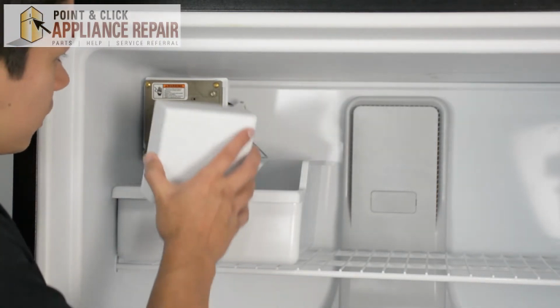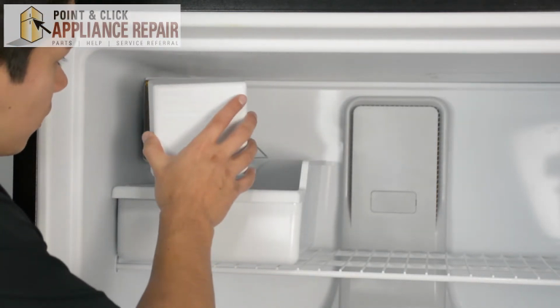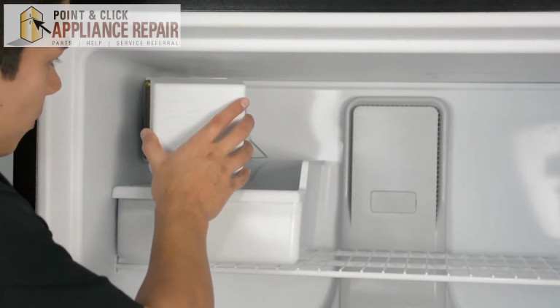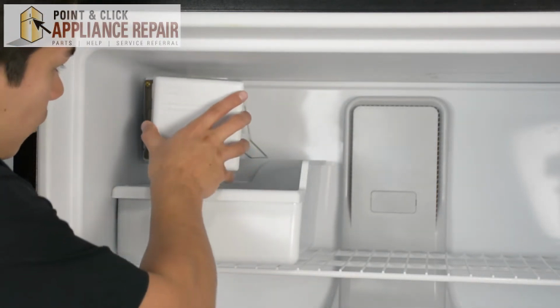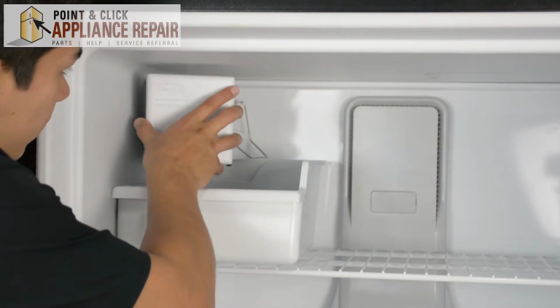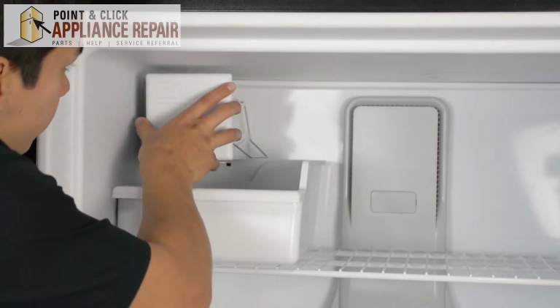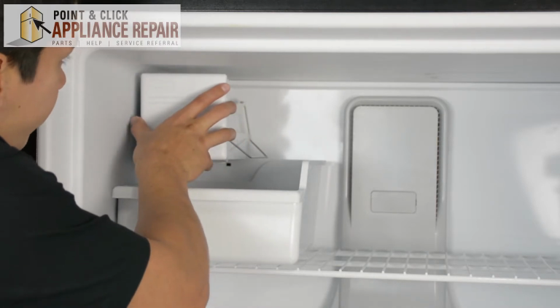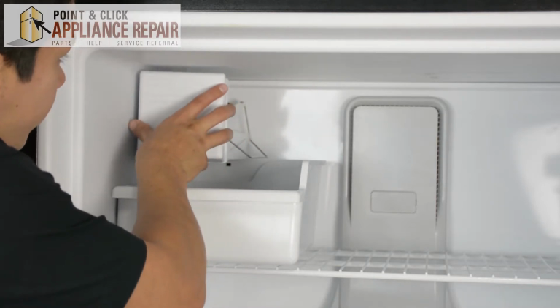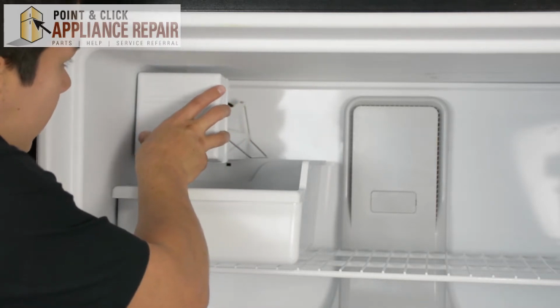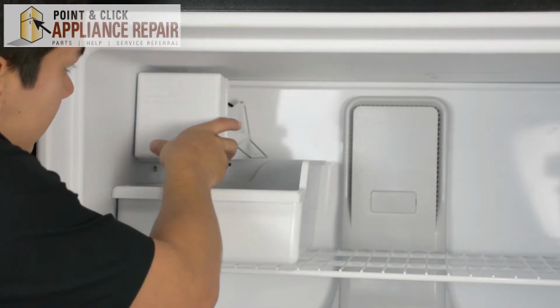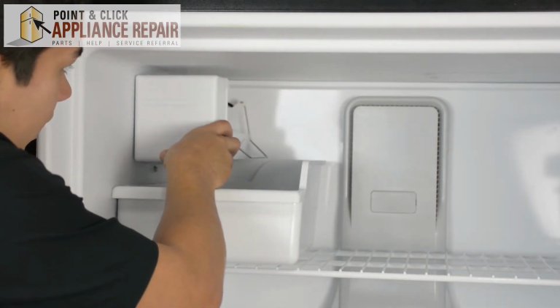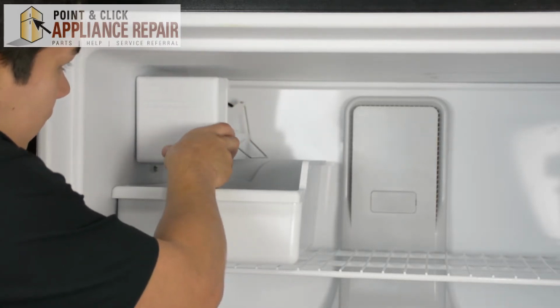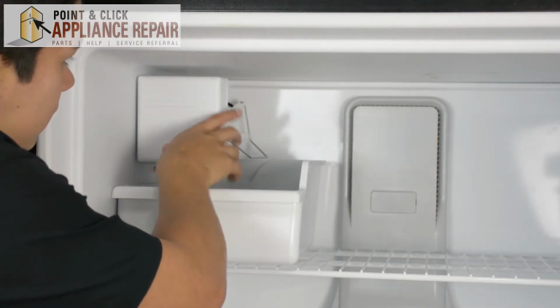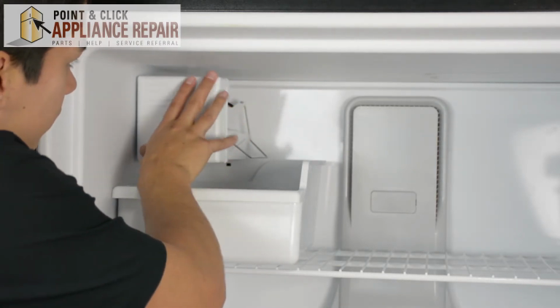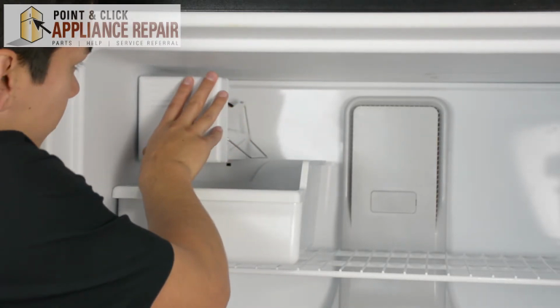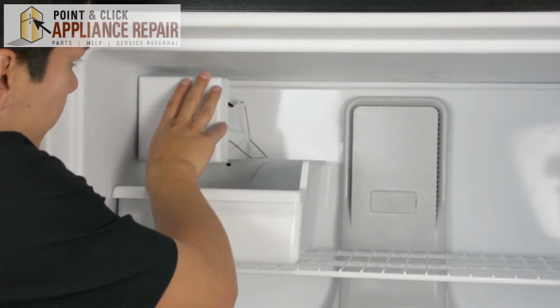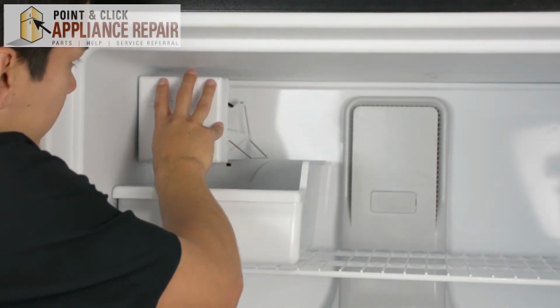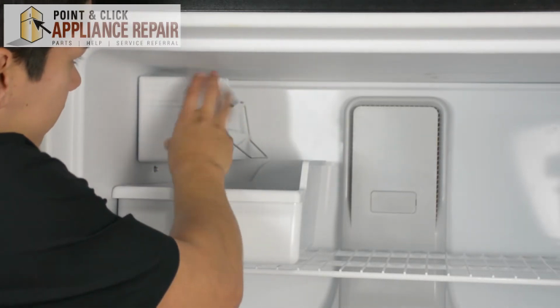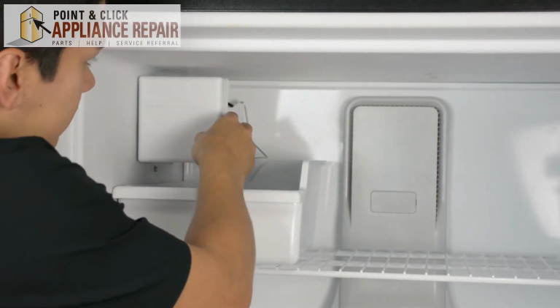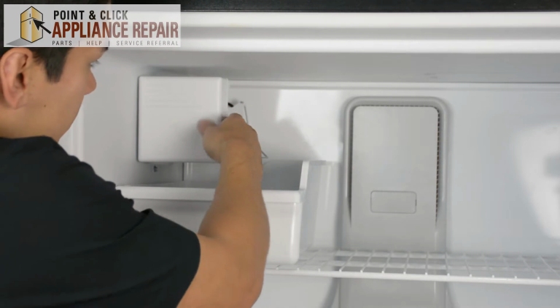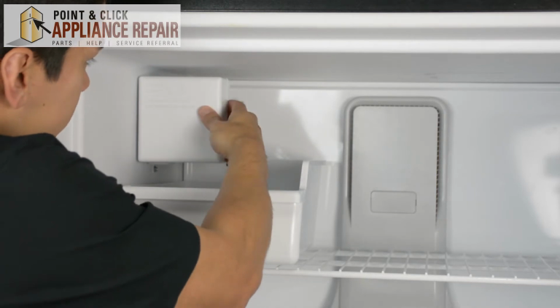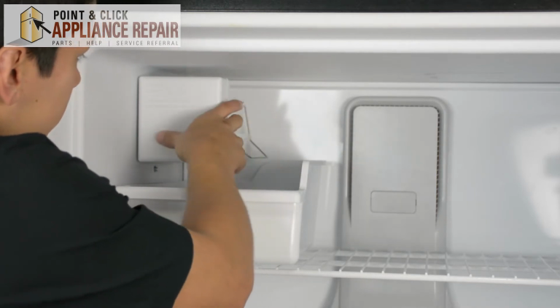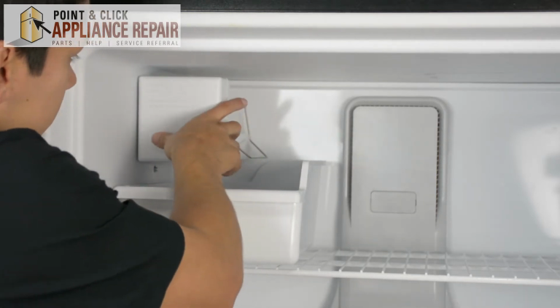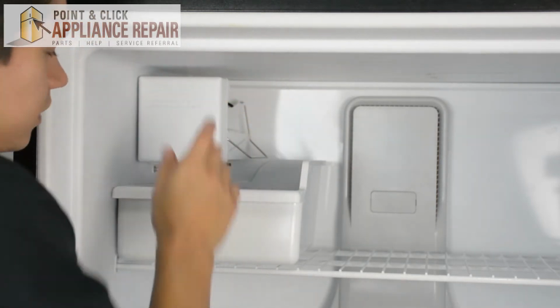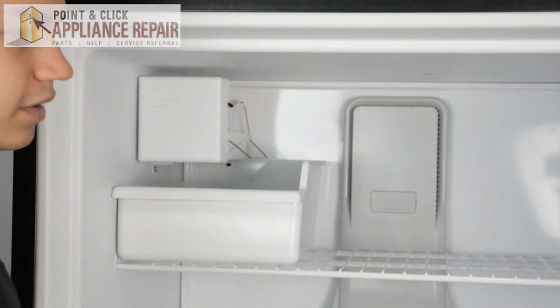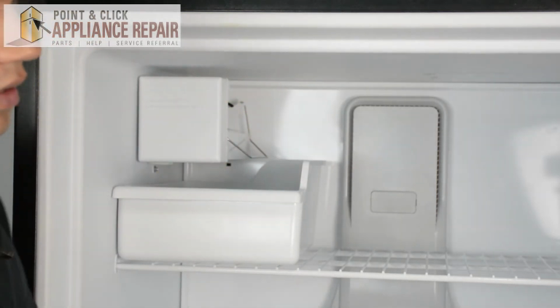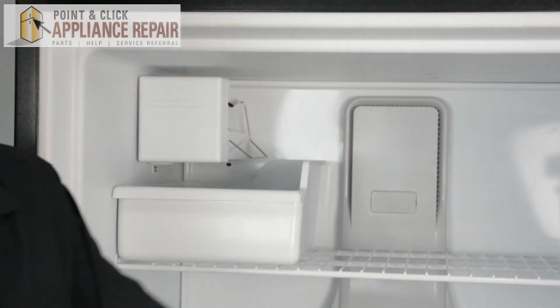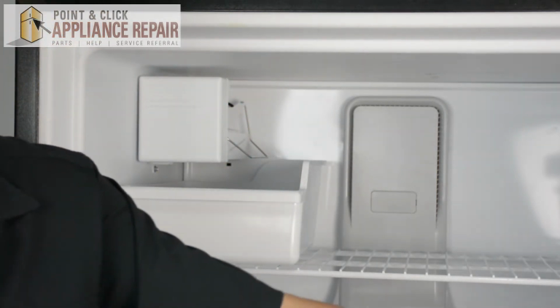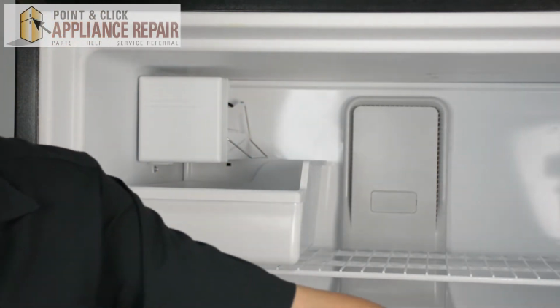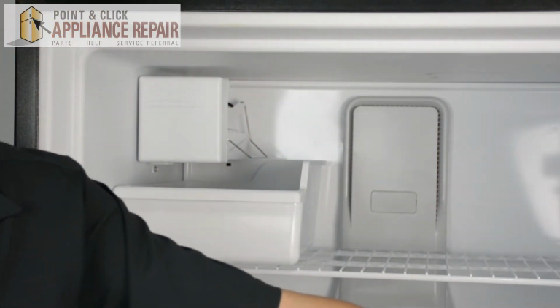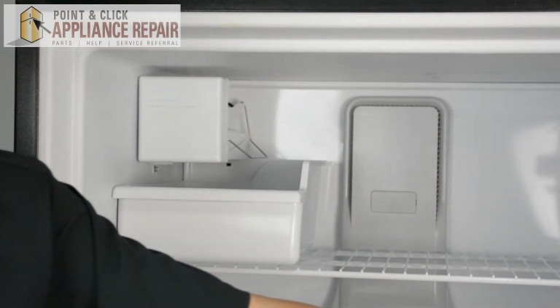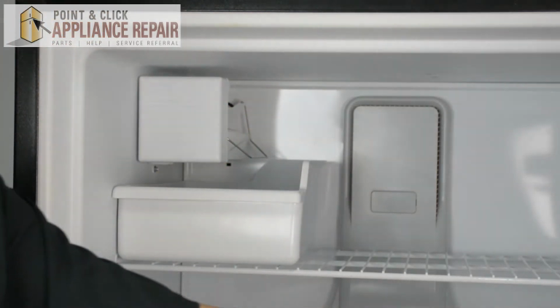So we're going to put our new one on now. Push that on — it snaps into place. And you can close your freezer door.